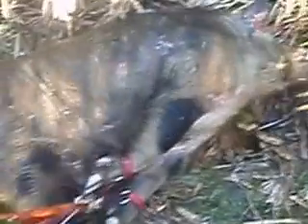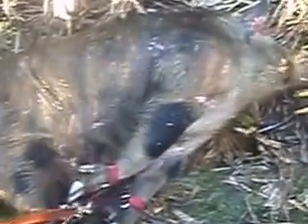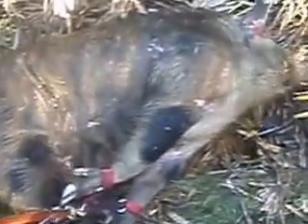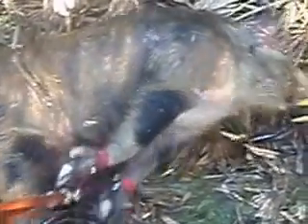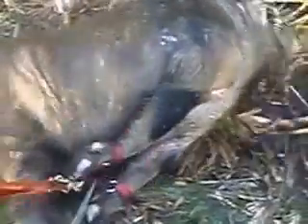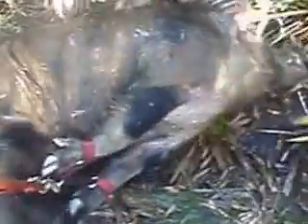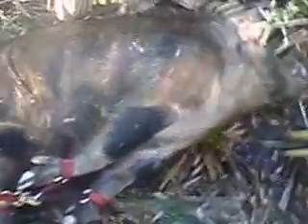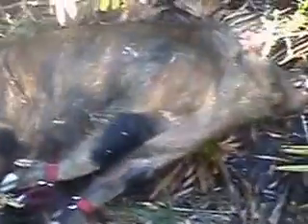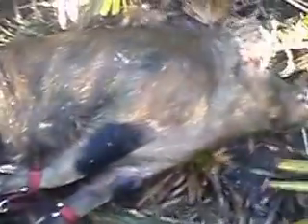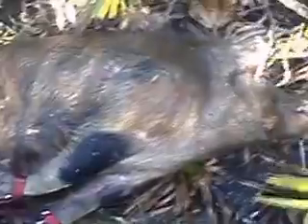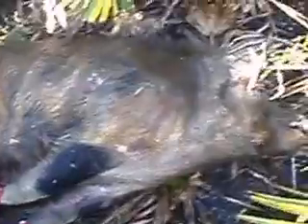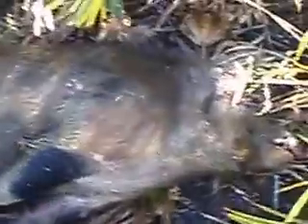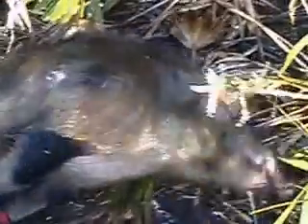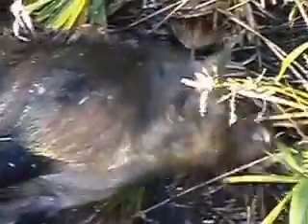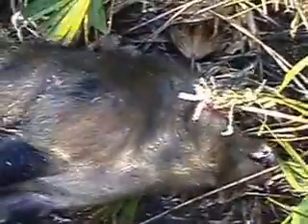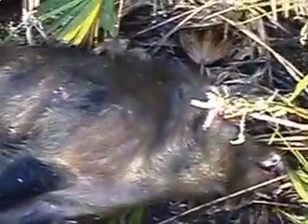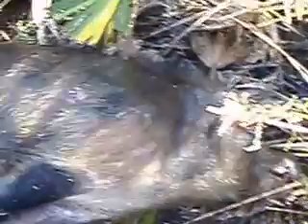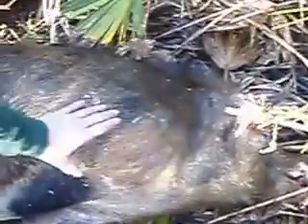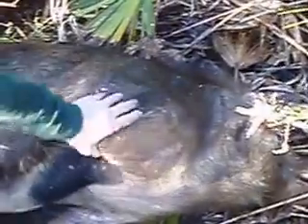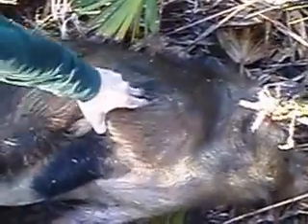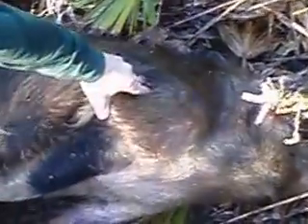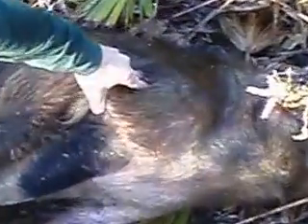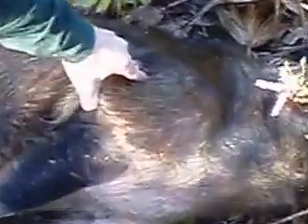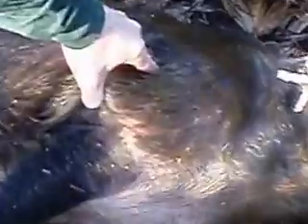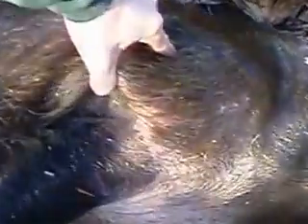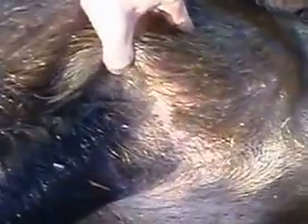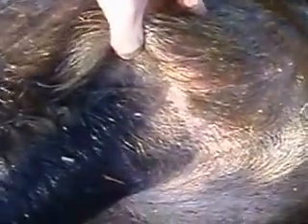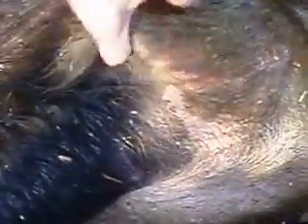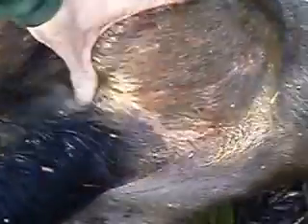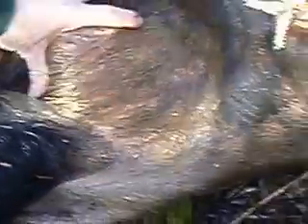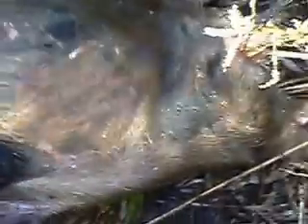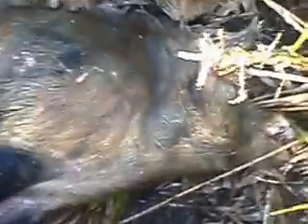He's a nice one. Big shoulder plates on him. A real nice bruiser, man. He's got some plates on him — look at that plate. You can just pick that thing up like a darn shoulder pad. He's a nice one.